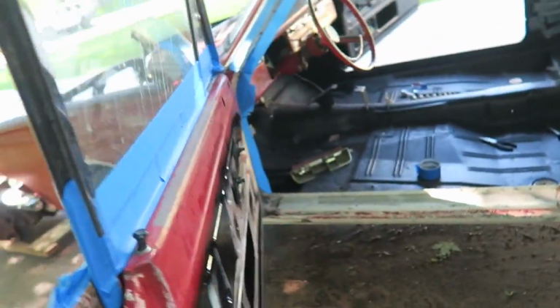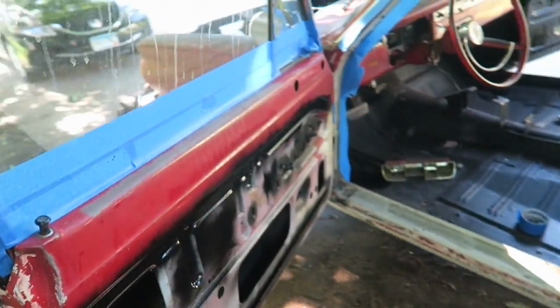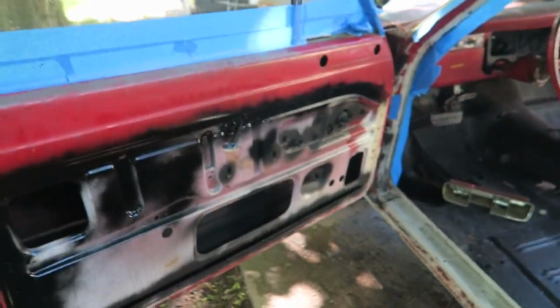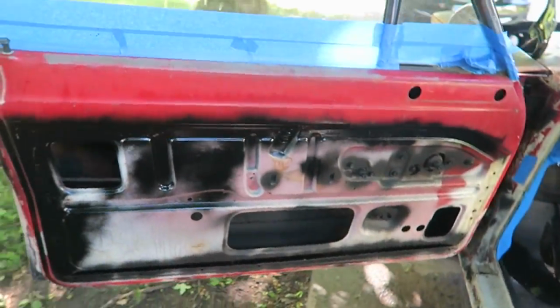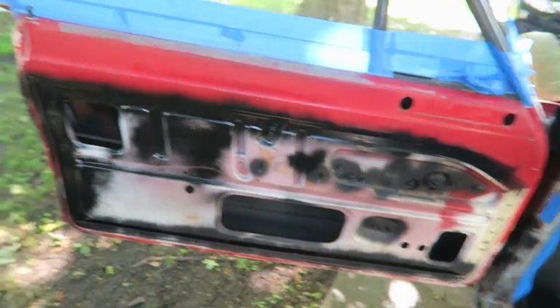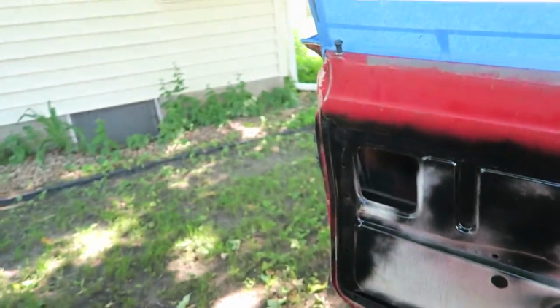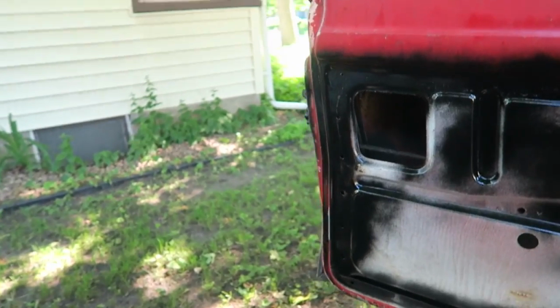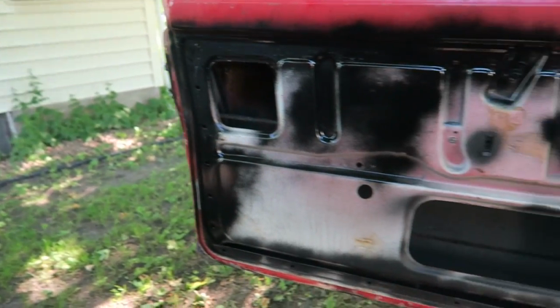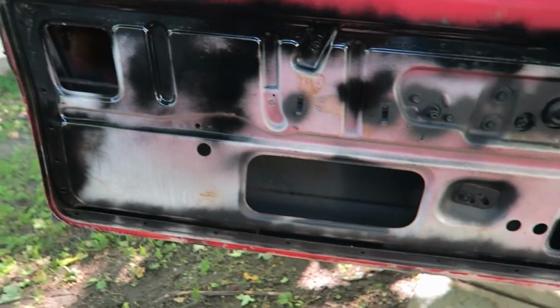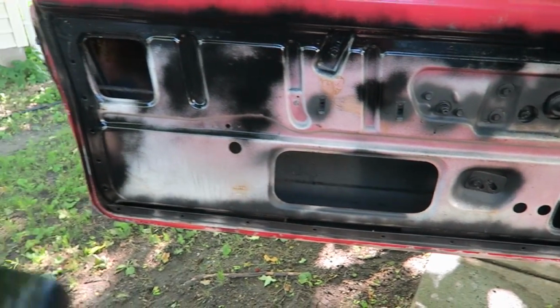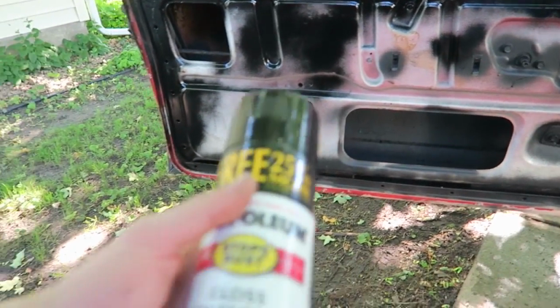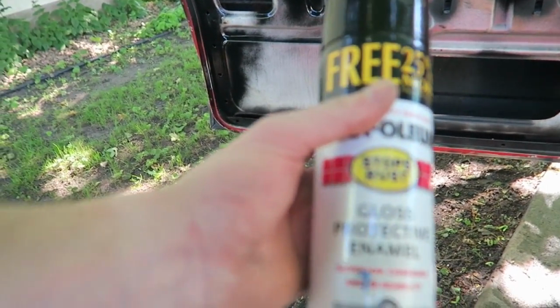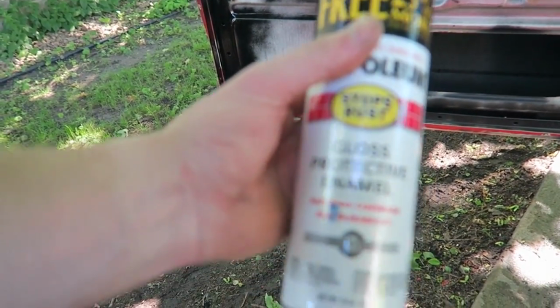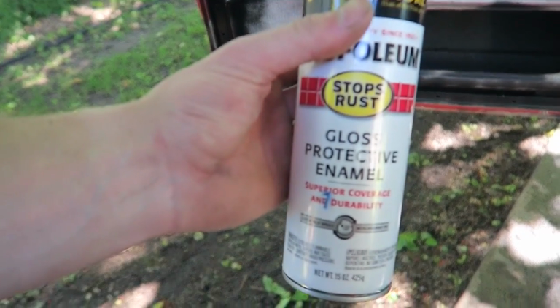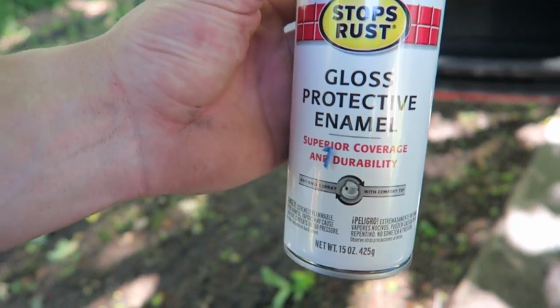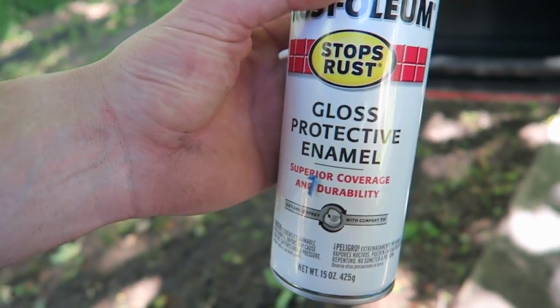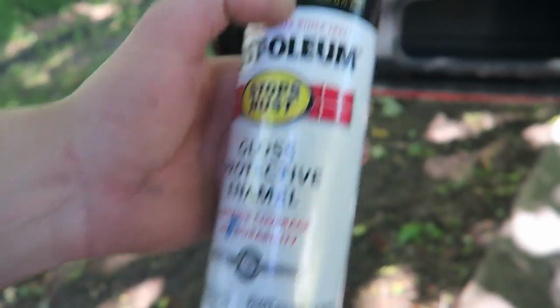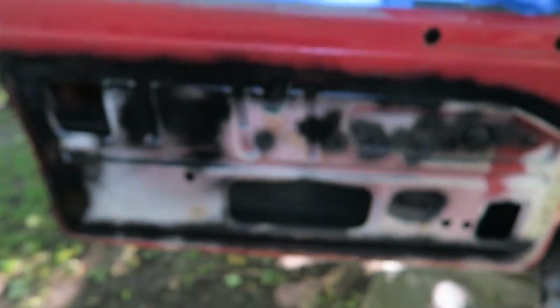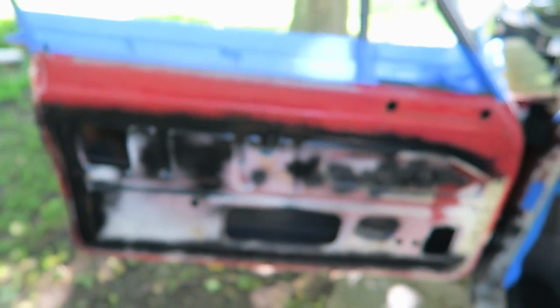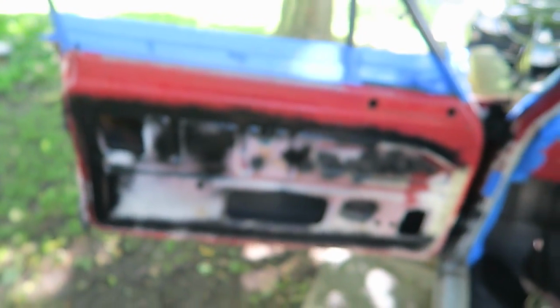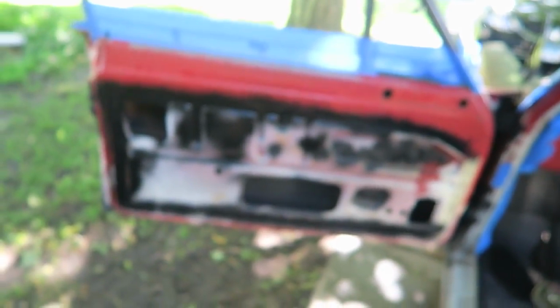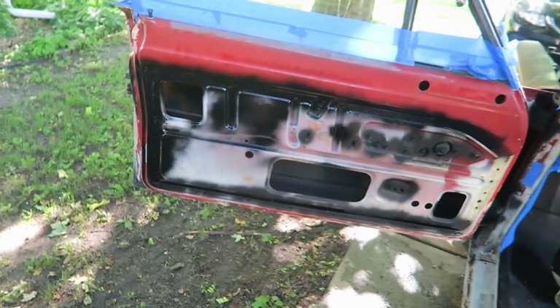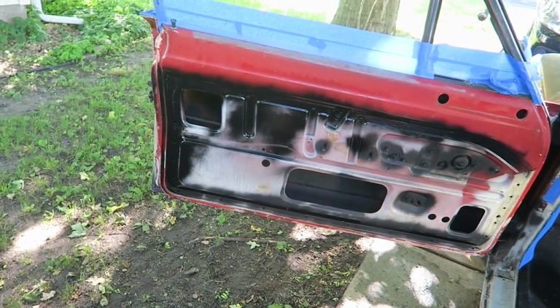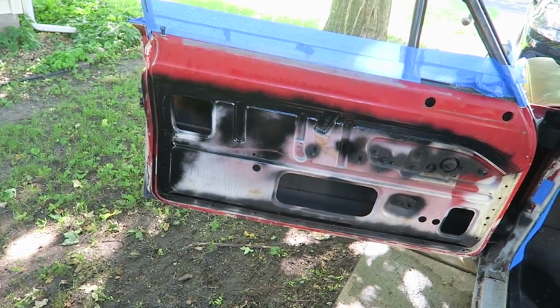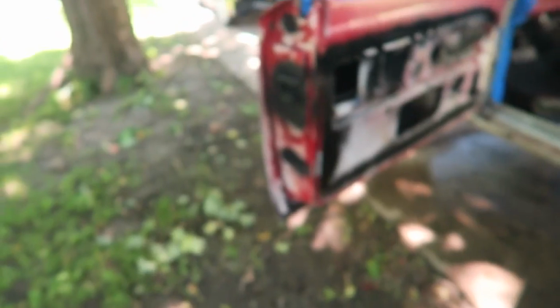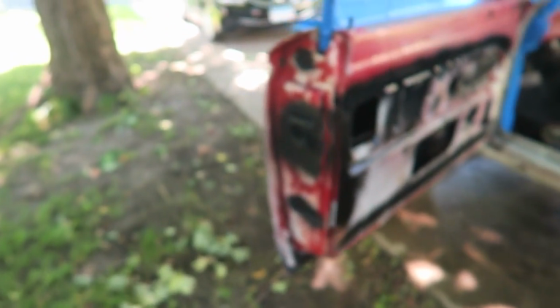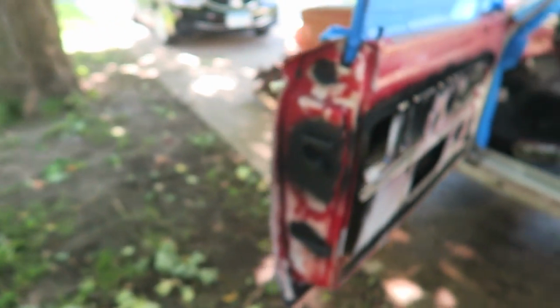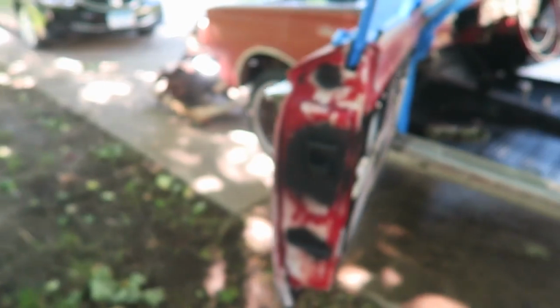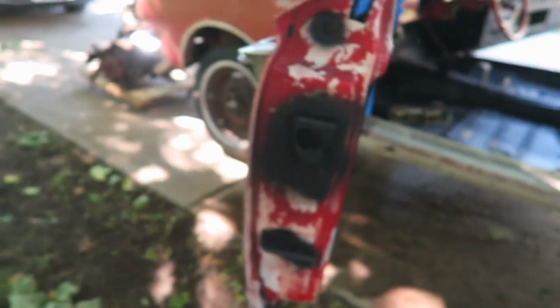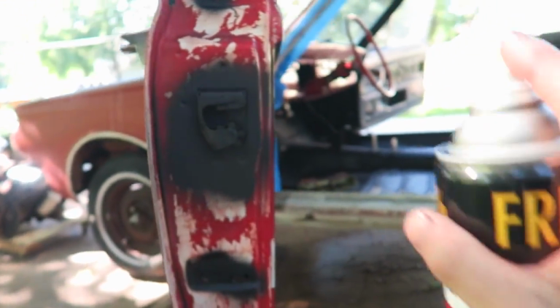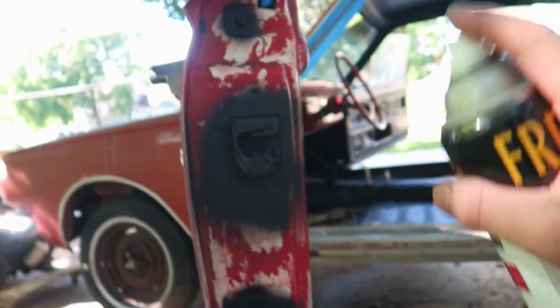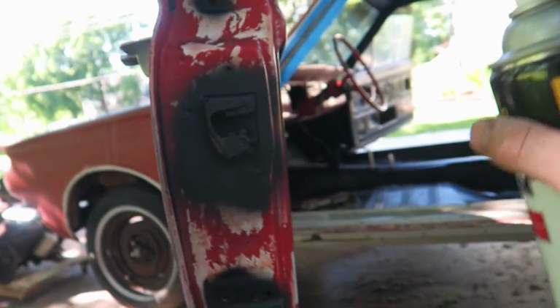And finally I got some of the rusty spots sprayed with the Rust-Oleum — the gloss enamel protective. So I'm going to paint that door once I get it all wiped down. It's not done but I'm going to get it done.